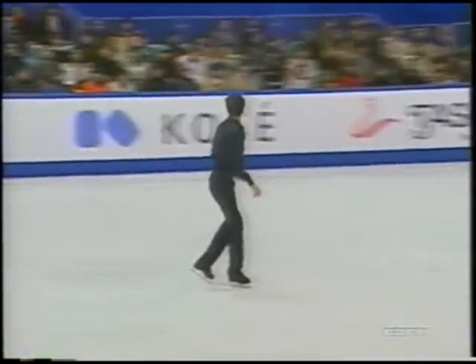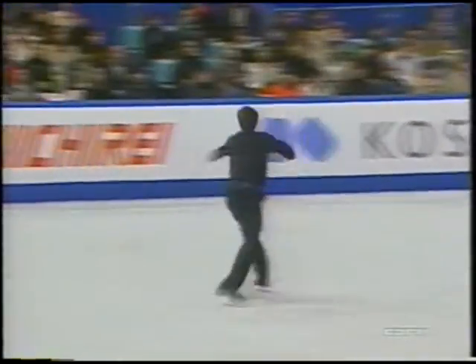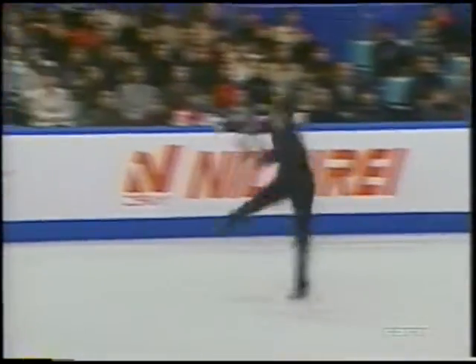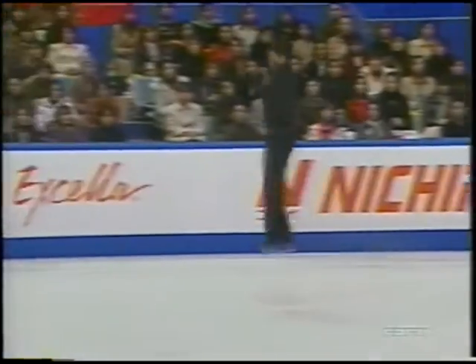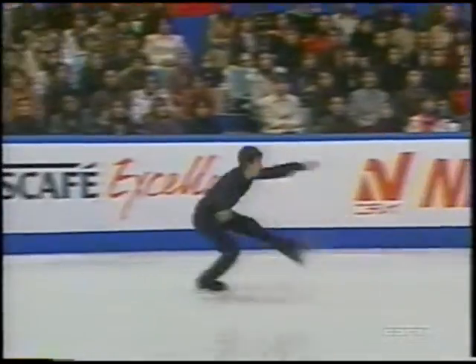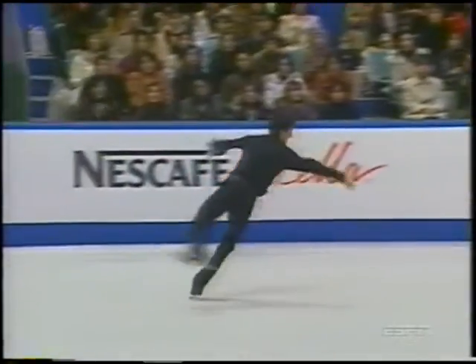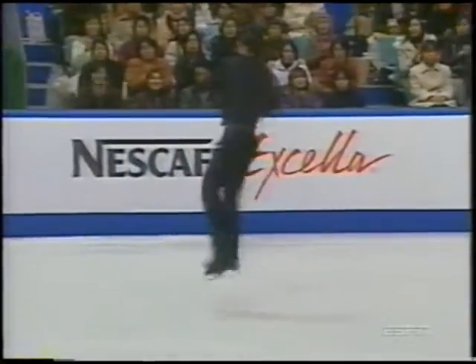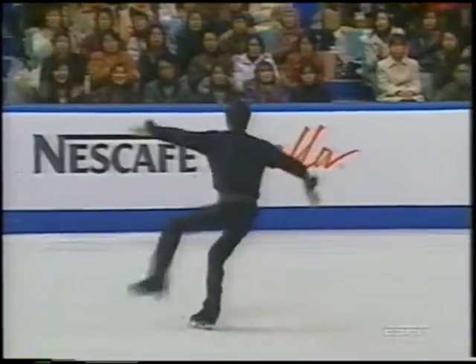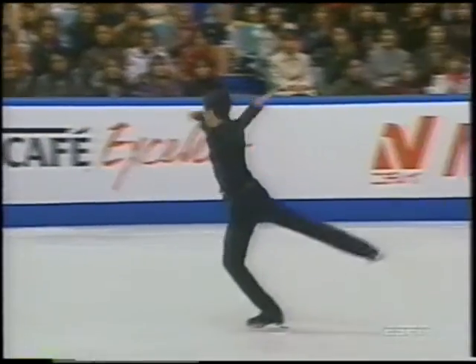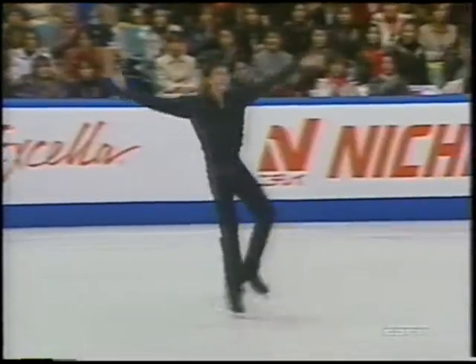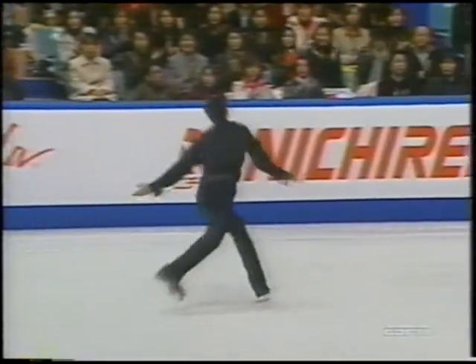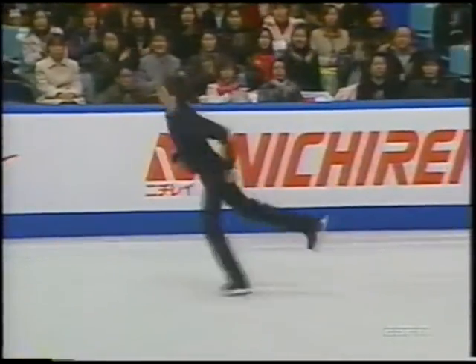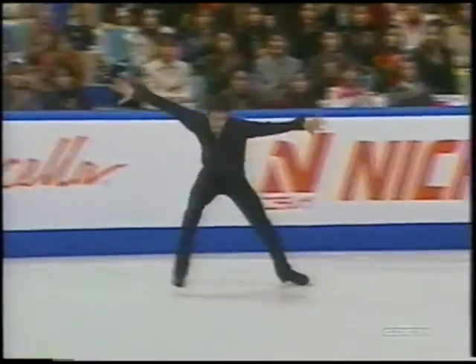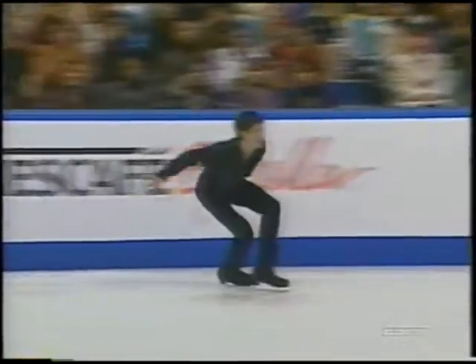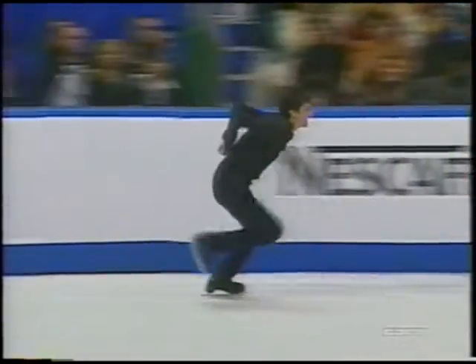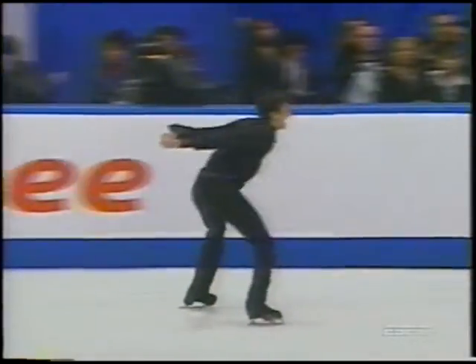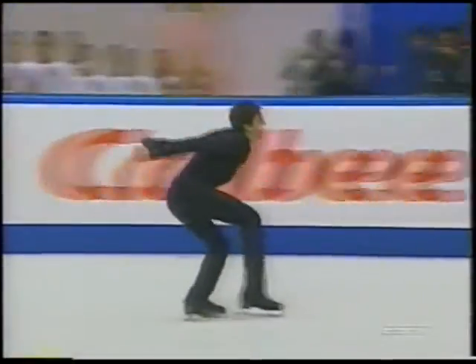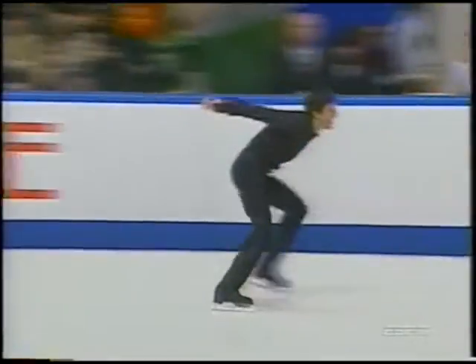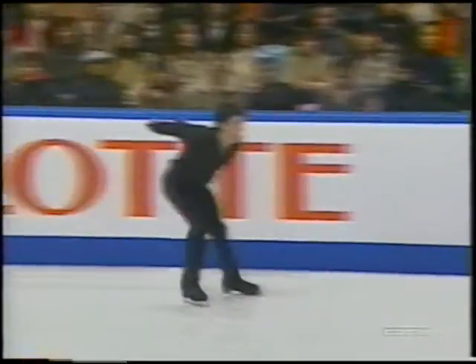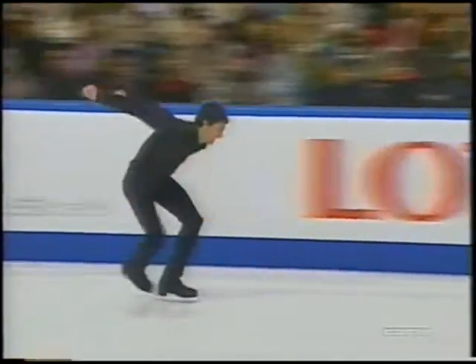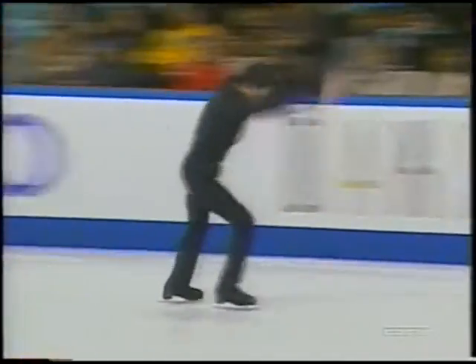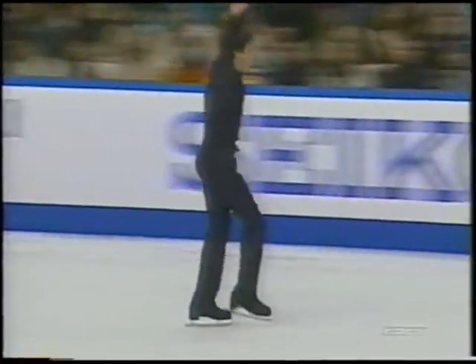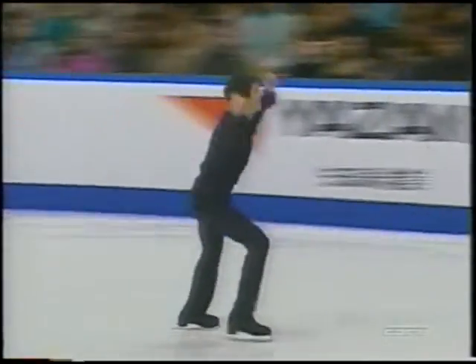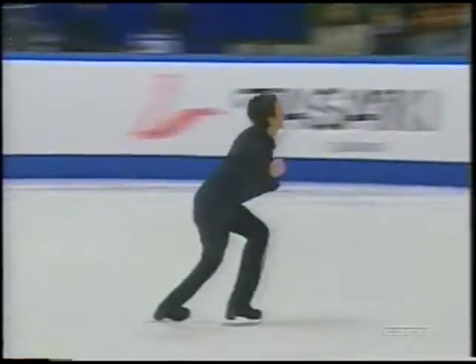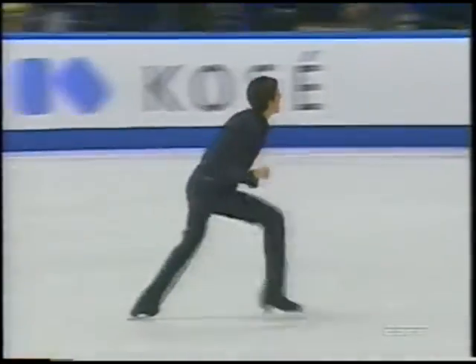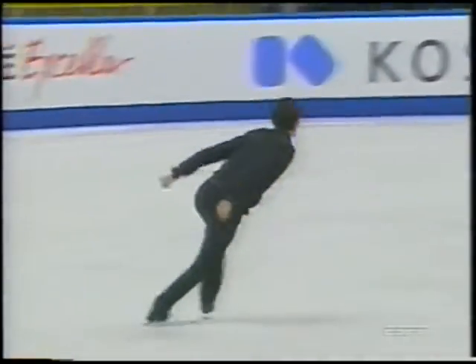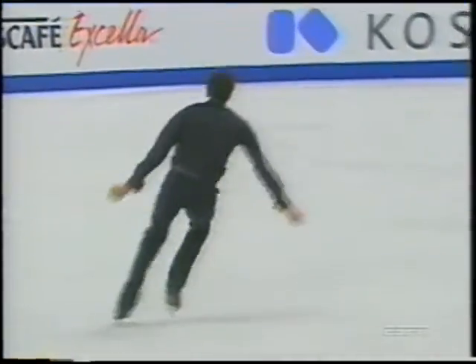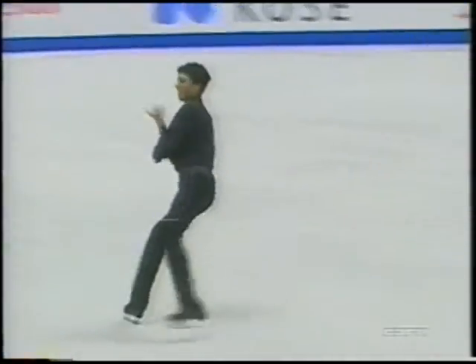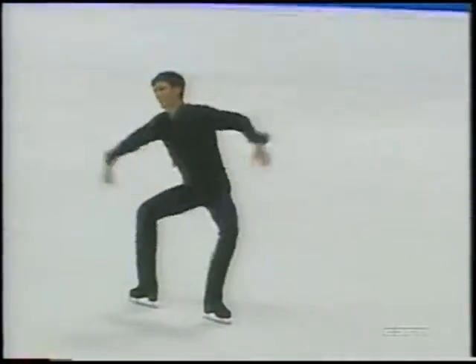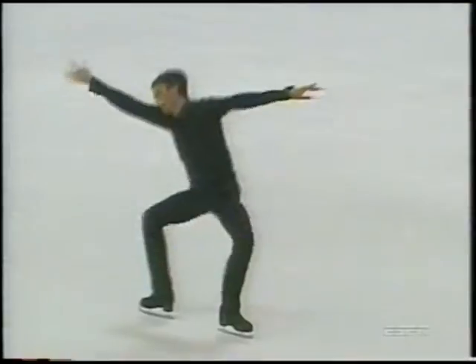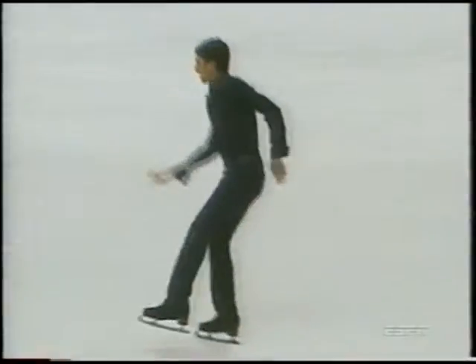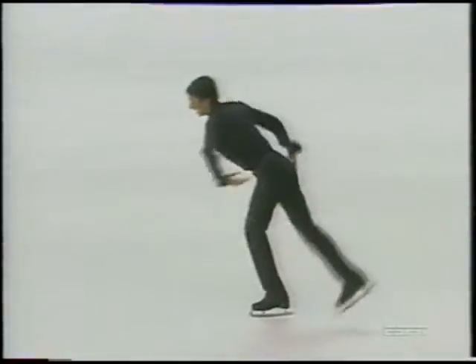Second triple axel into a combination — very smooth, but that curve he does afterwards is a small curve, which is not necessarily the quality of some of the other triple axels you might see.